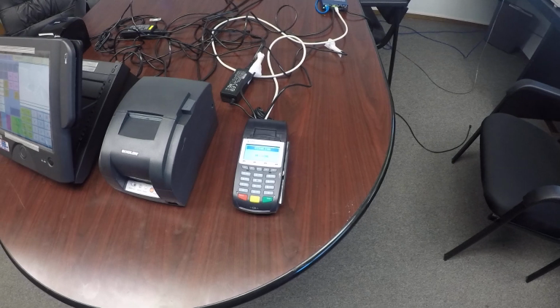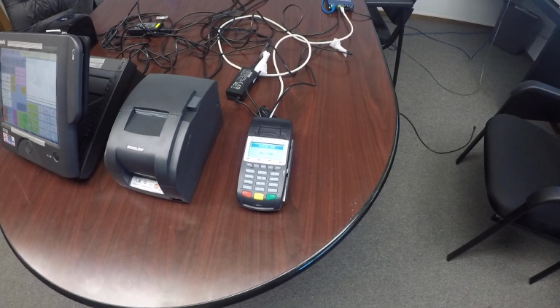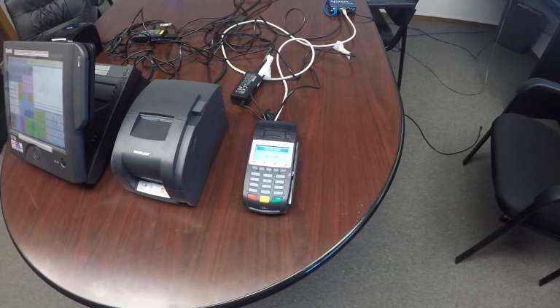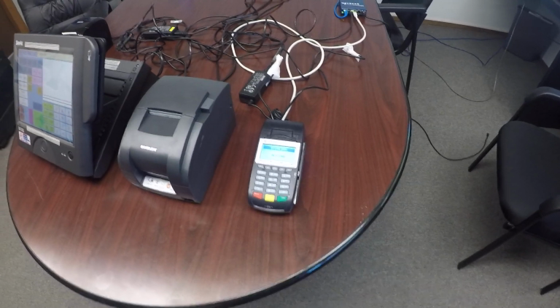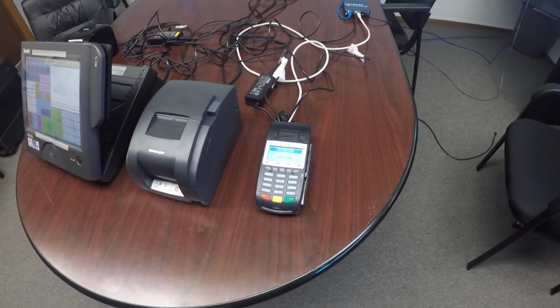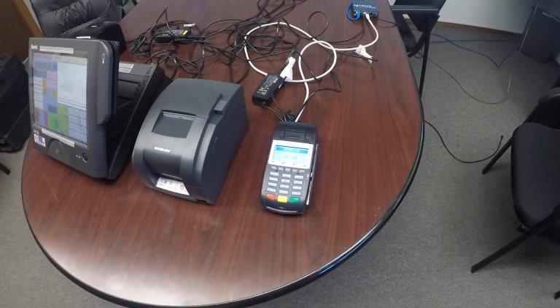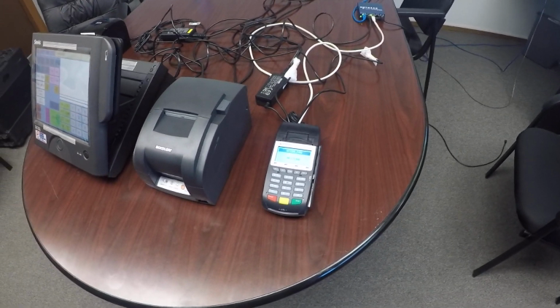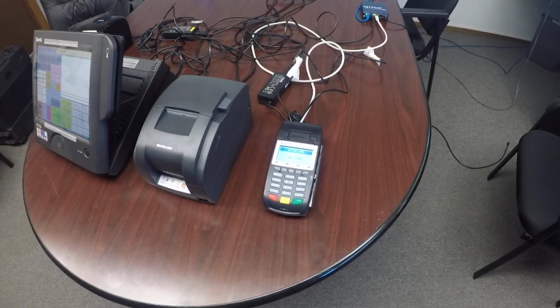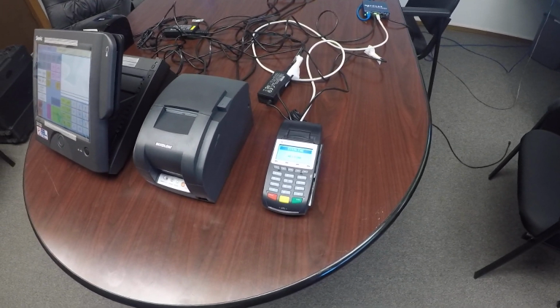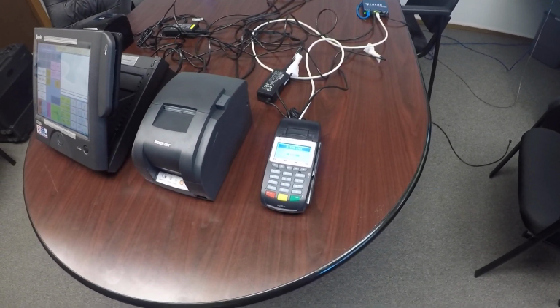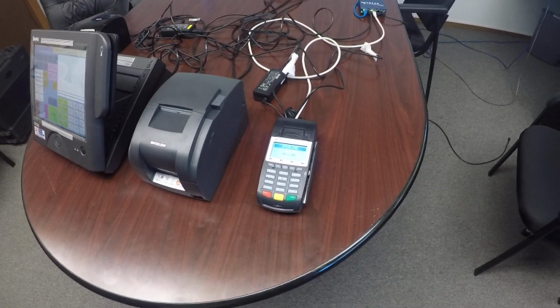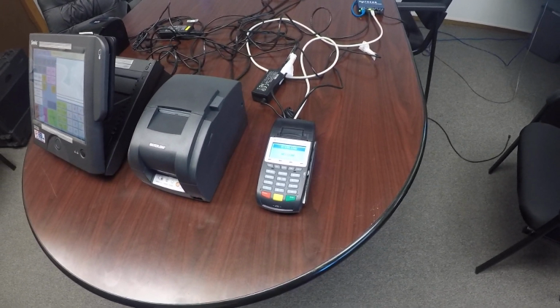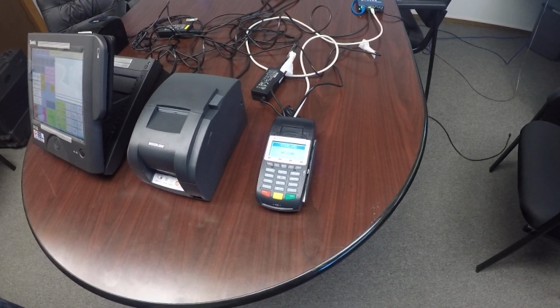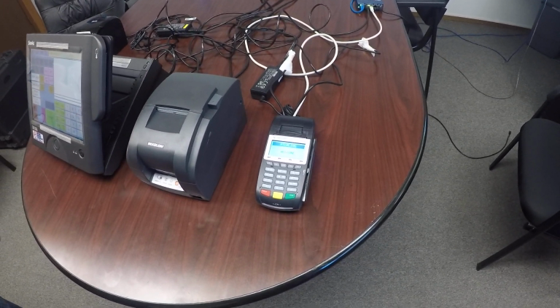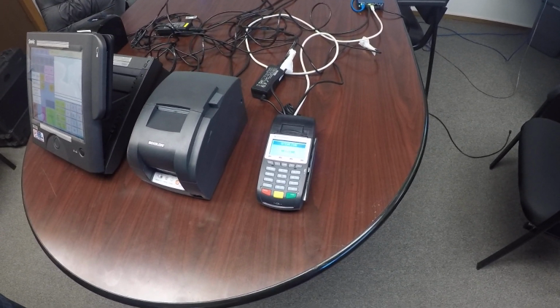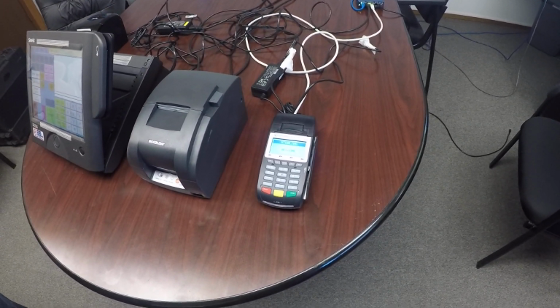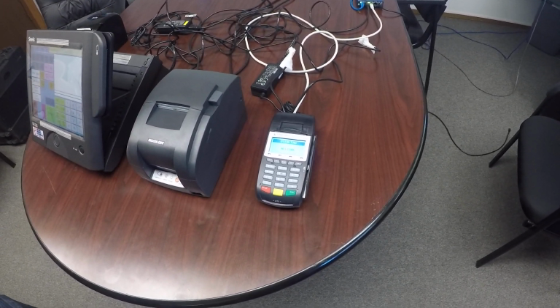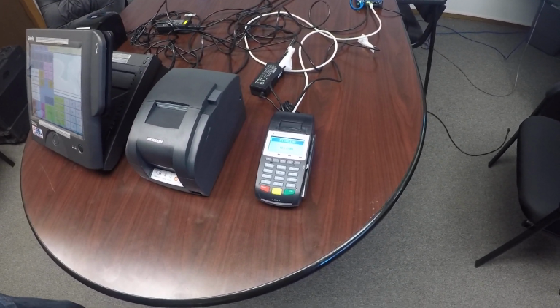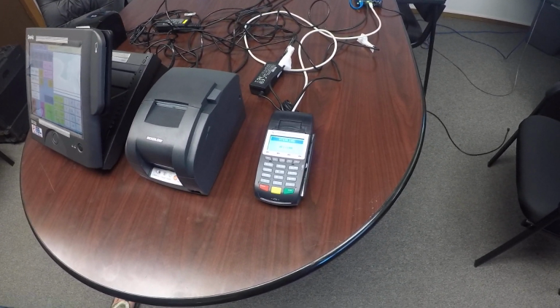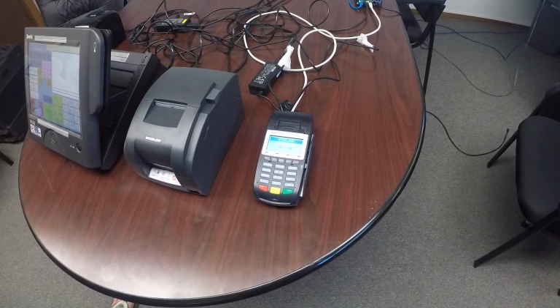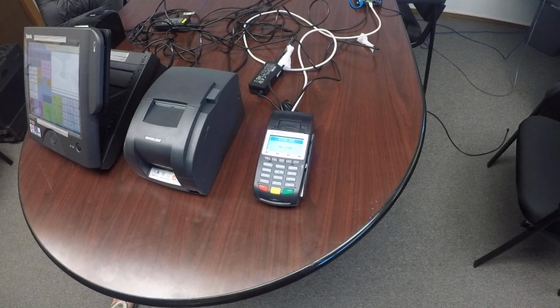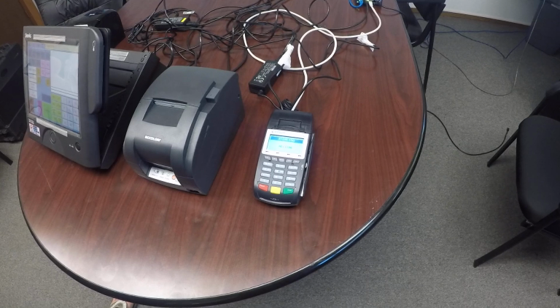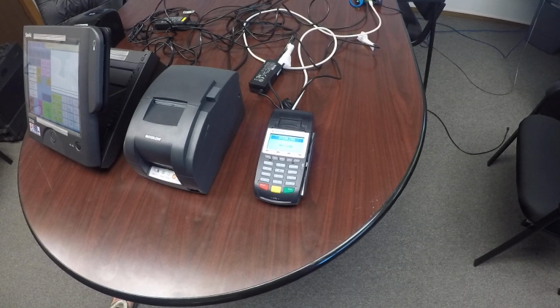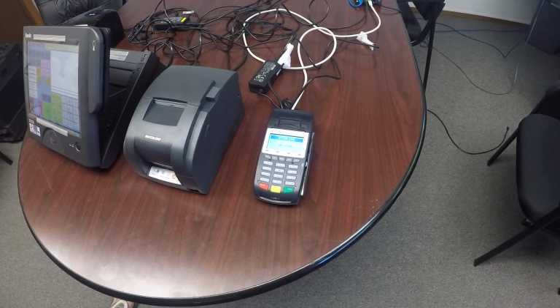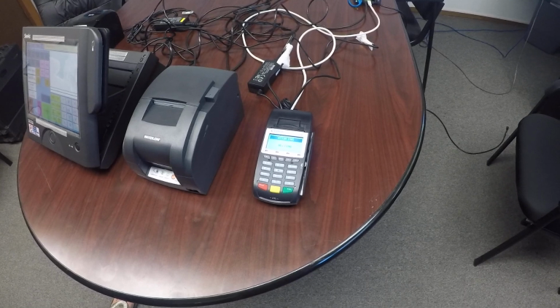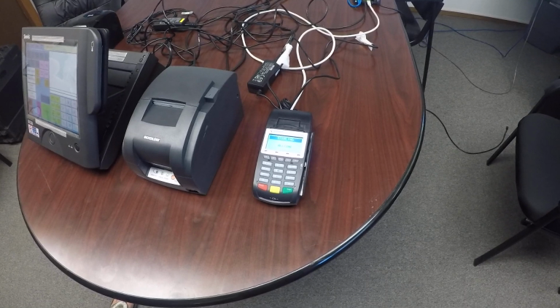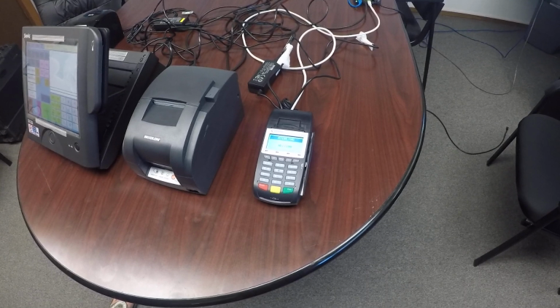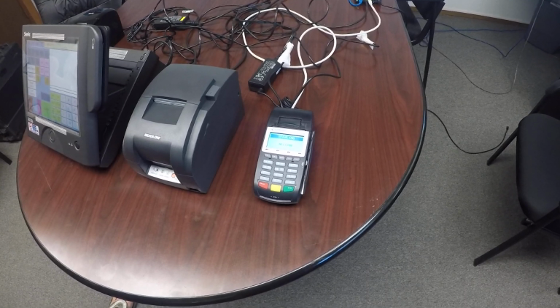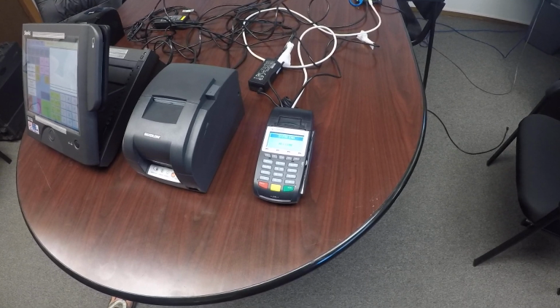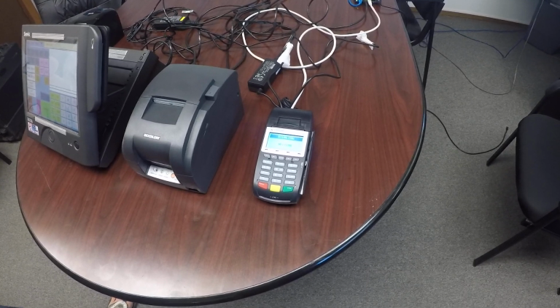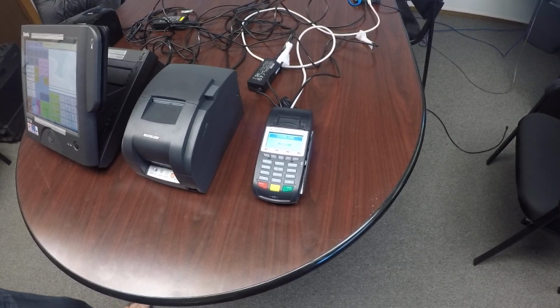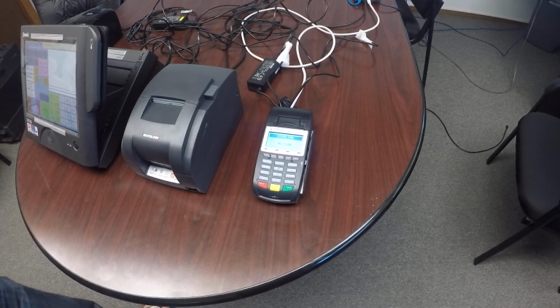In the next video today, we're going to show you how to hook up the Sterling Smart ECR integrated pin pad and your register into the network.